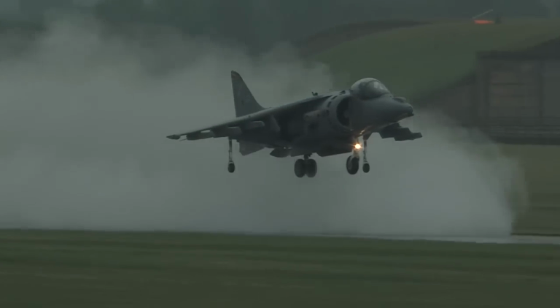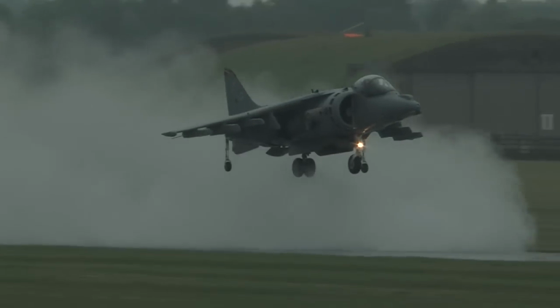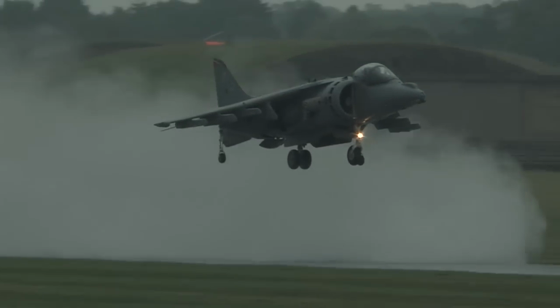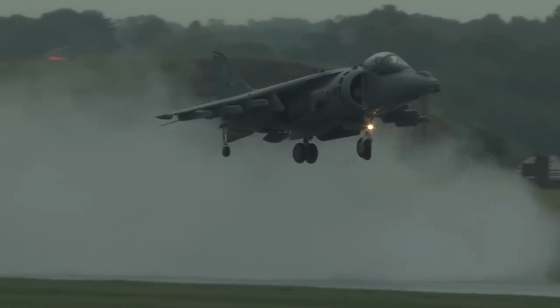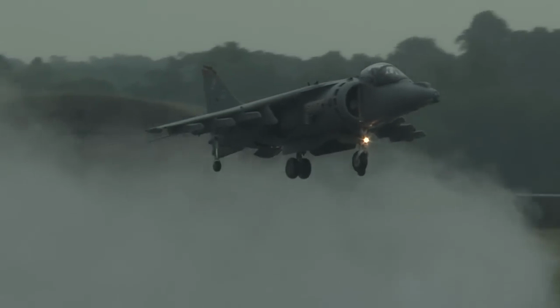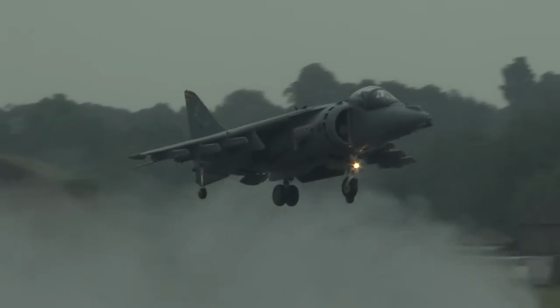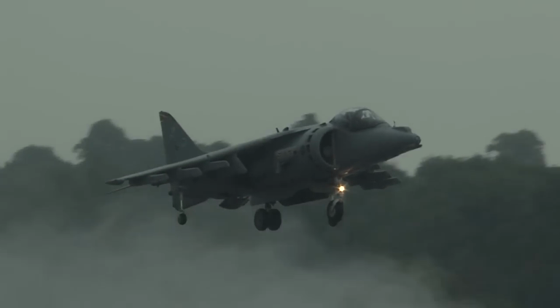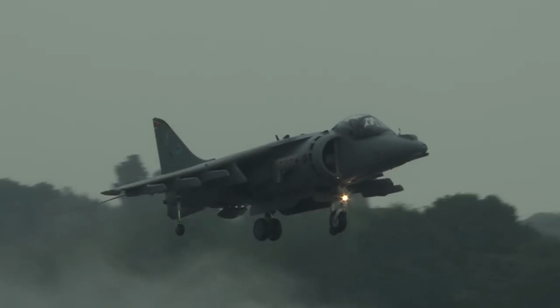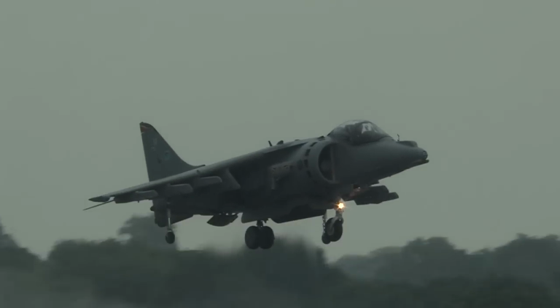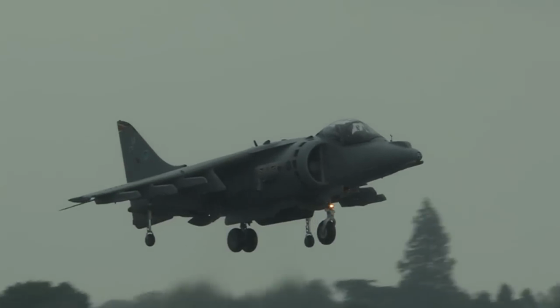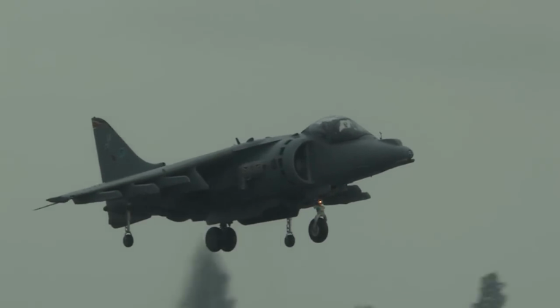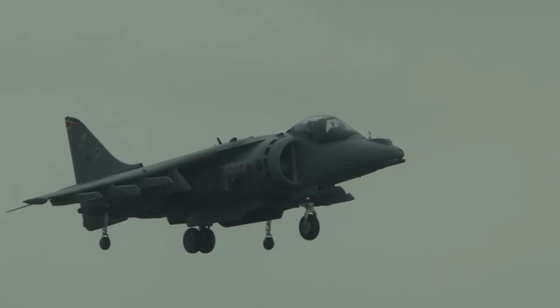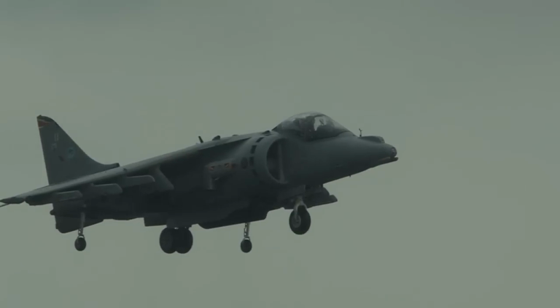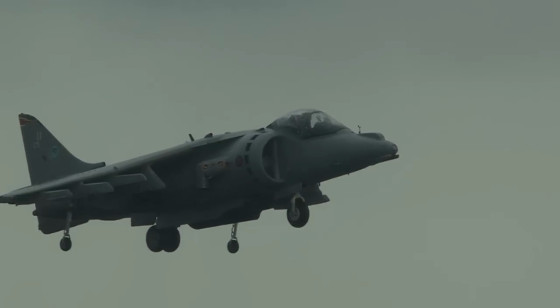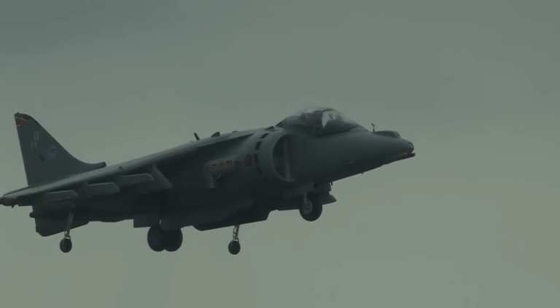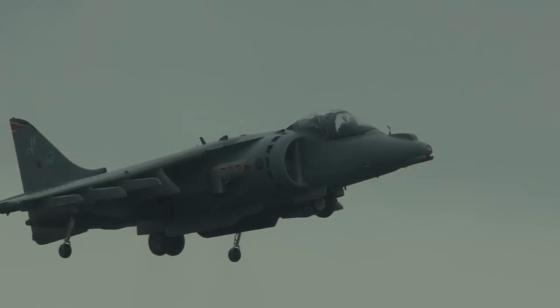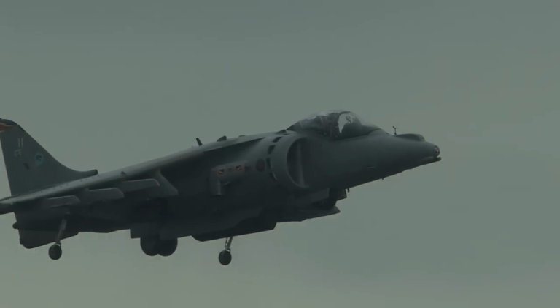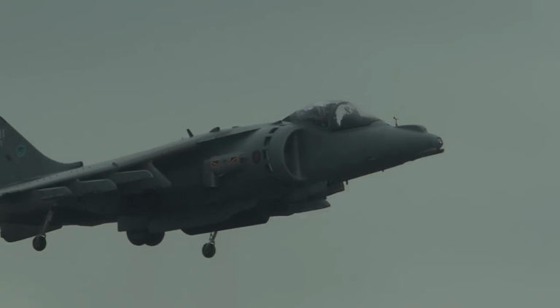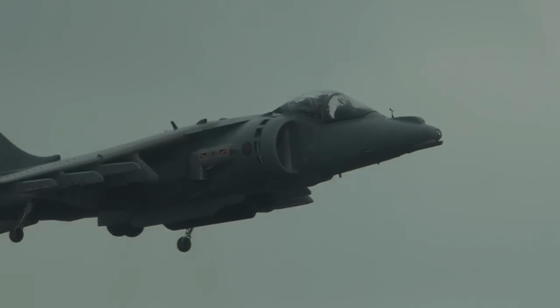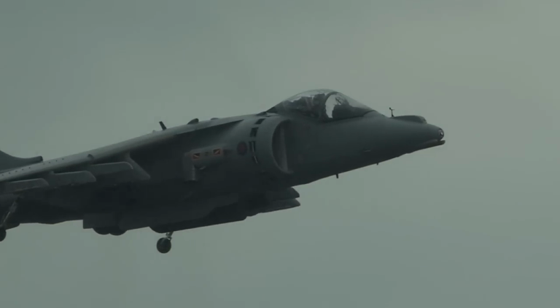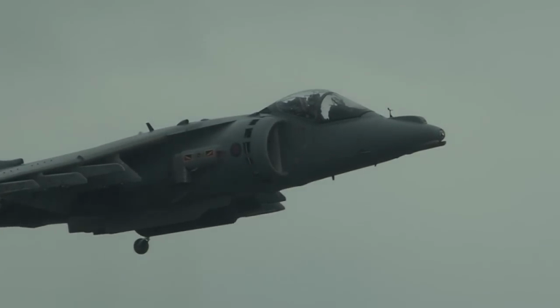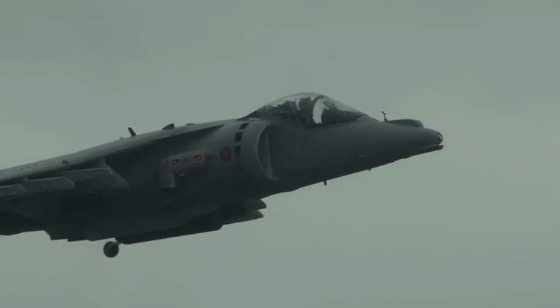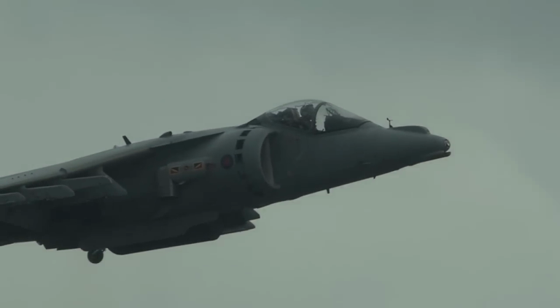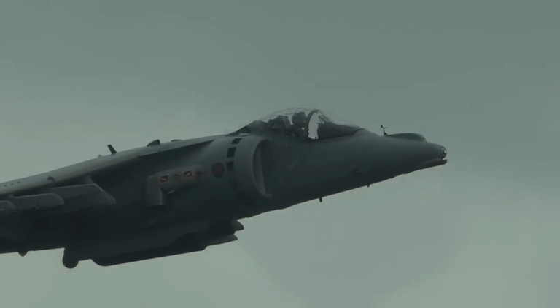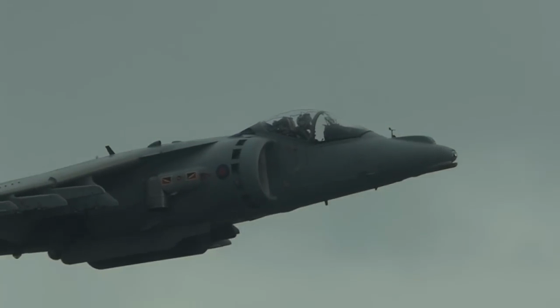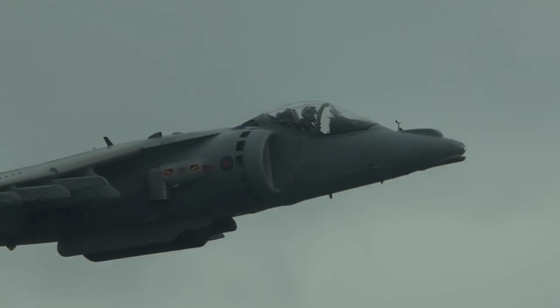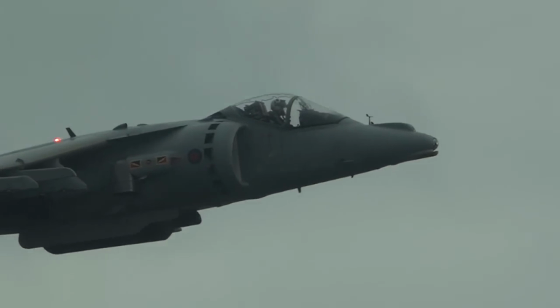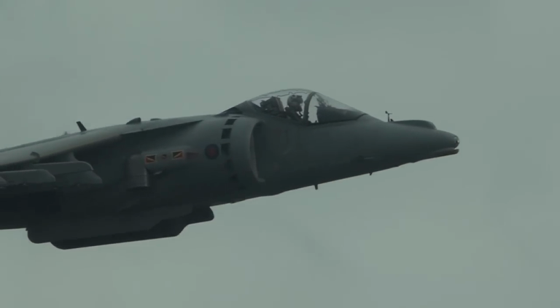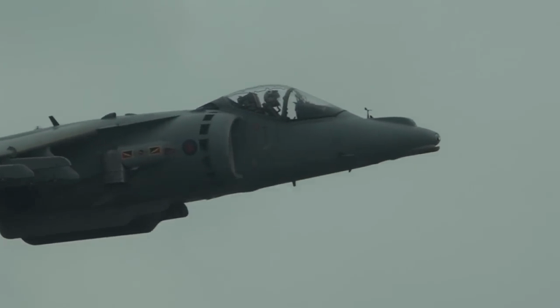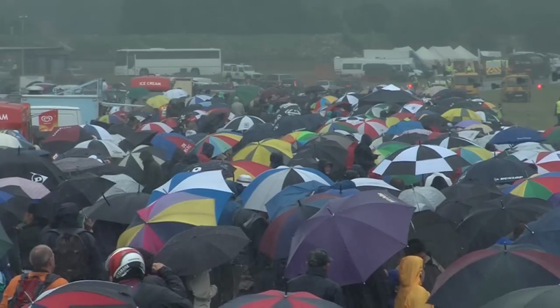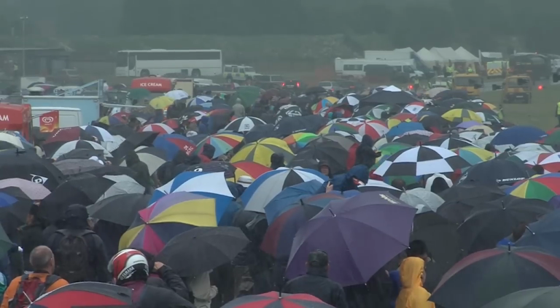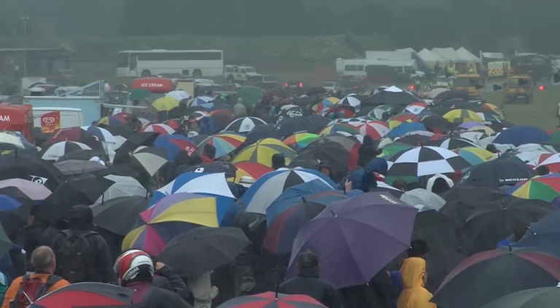I particularly enjoy doing the bow because that's what everyone likes. The whole VSTOL side of things is hard work, but it's good fun and it's great for the crowd to see.